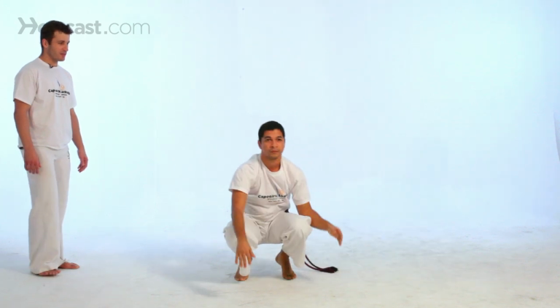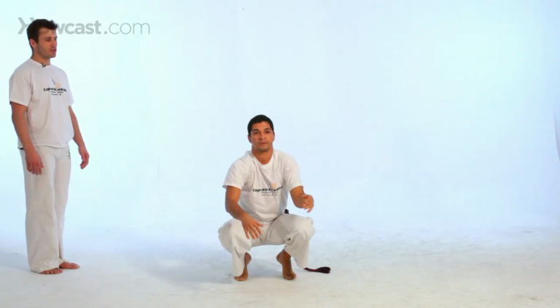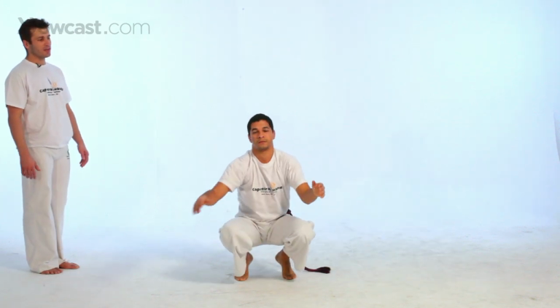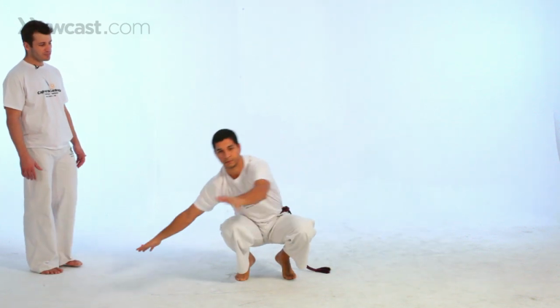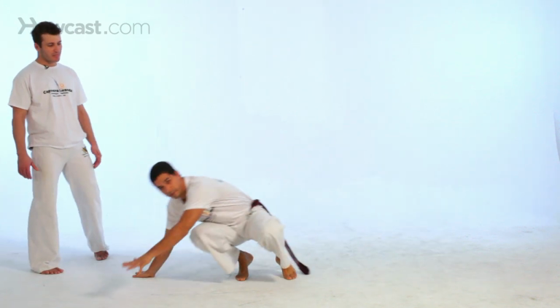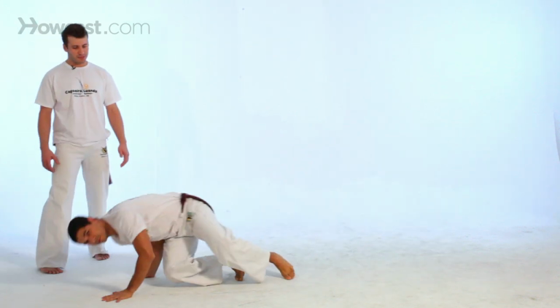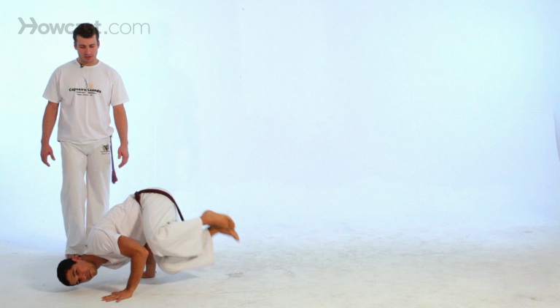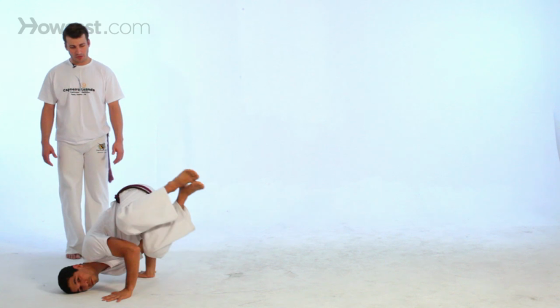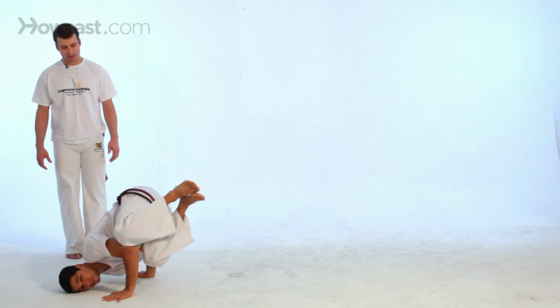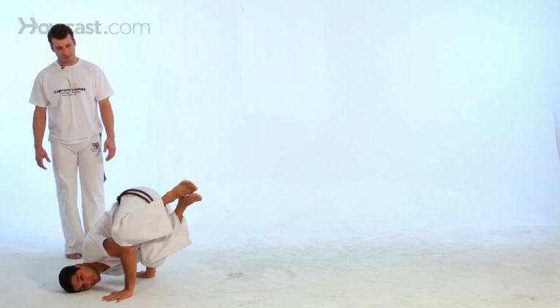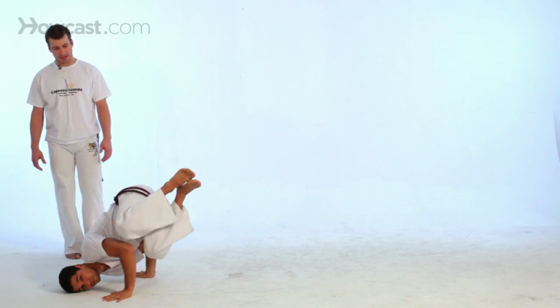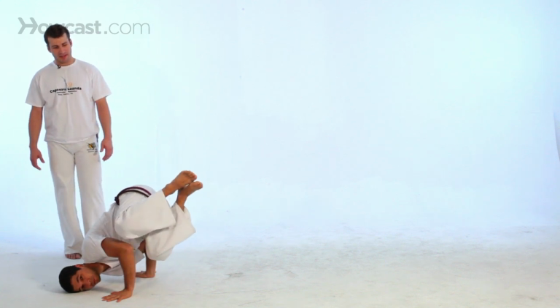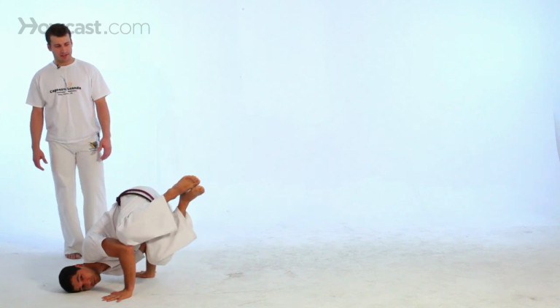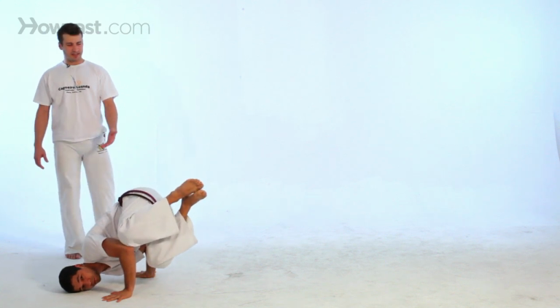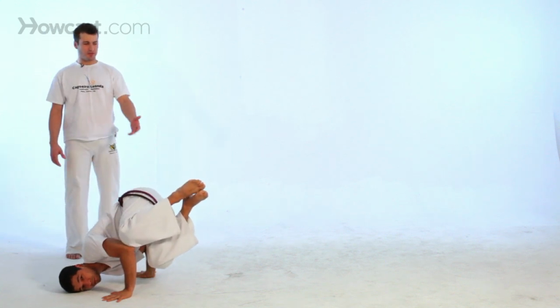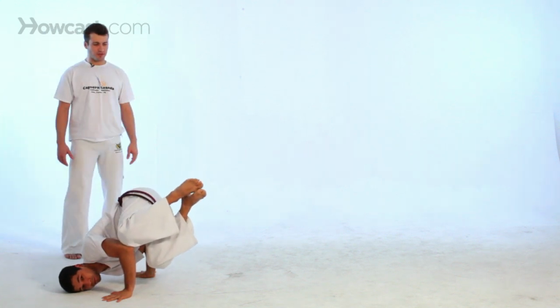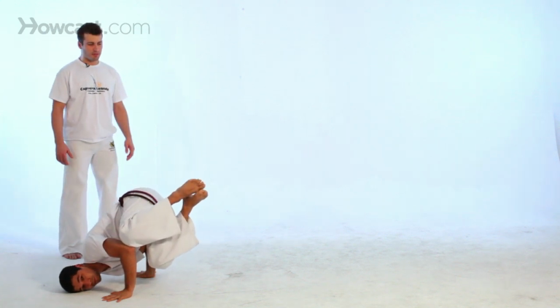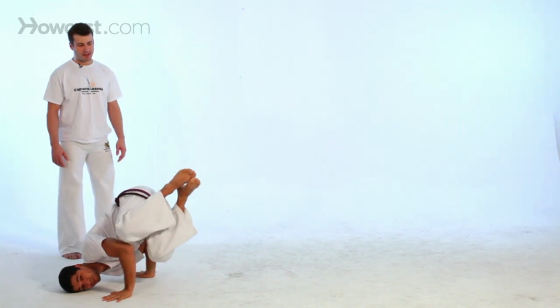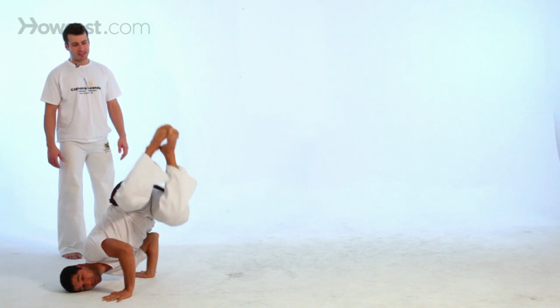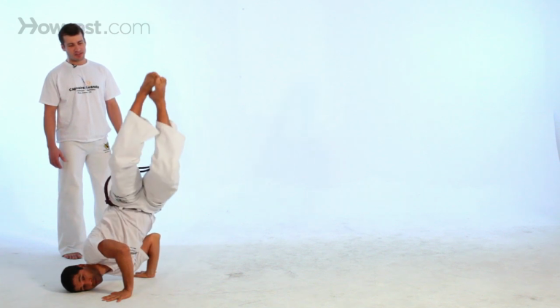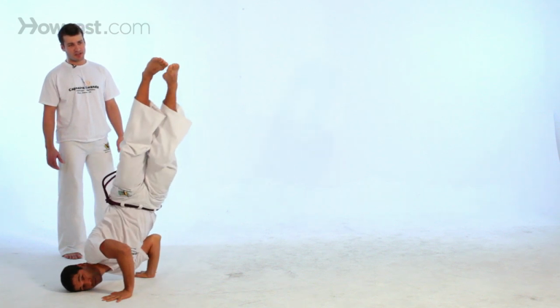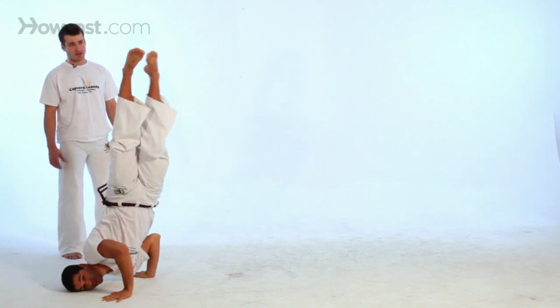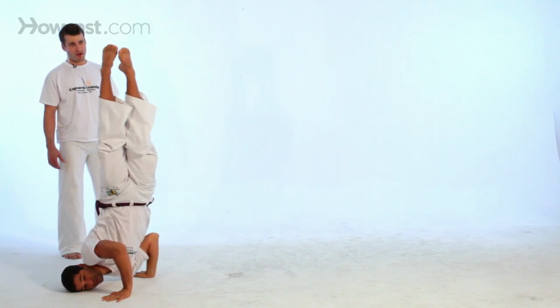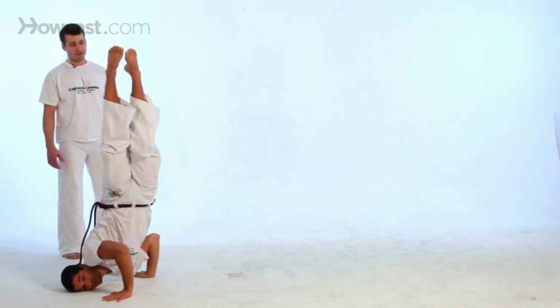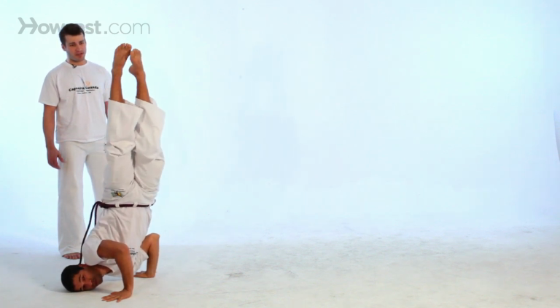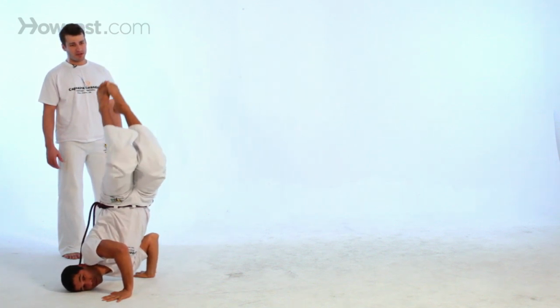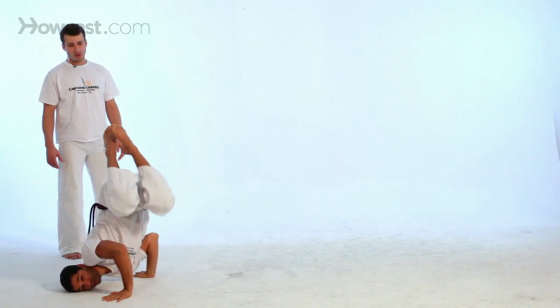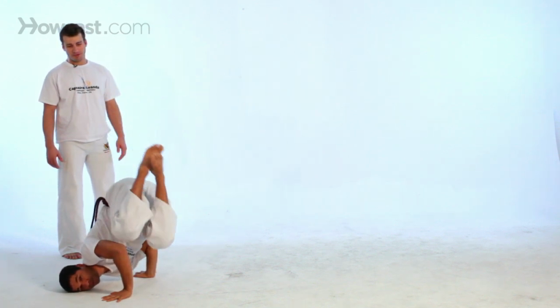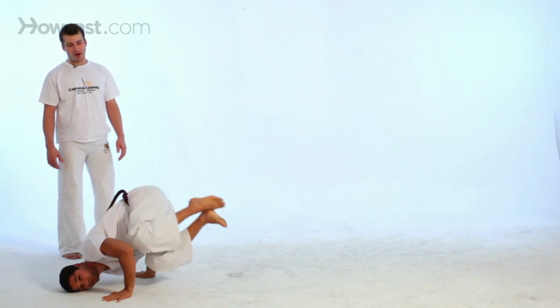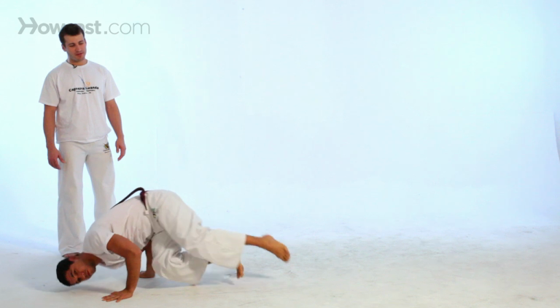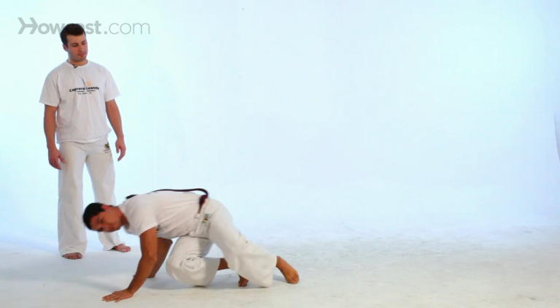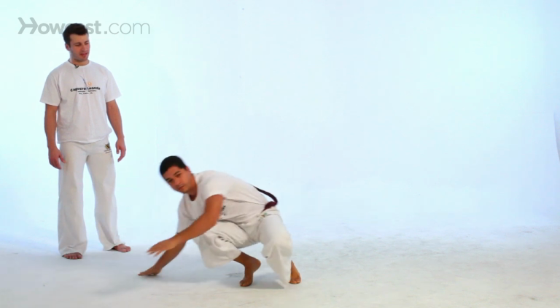Now you go to the right, hands on the floor, always looking at your point, feet in. And as I said, for those of you a little bit more advanced, you can try to trick your partner, or even open your feet apart.